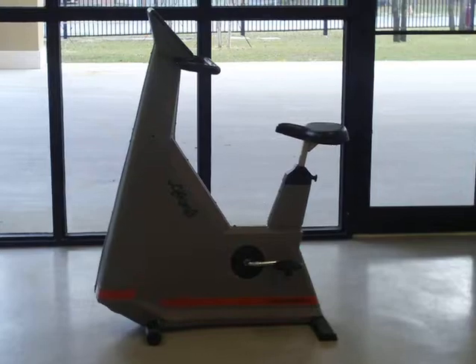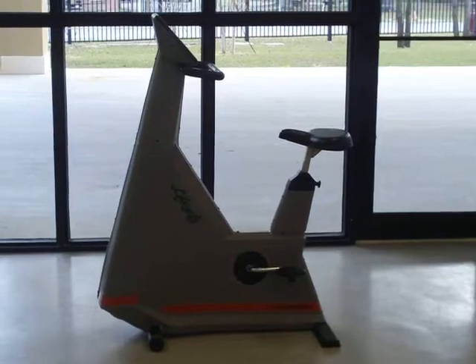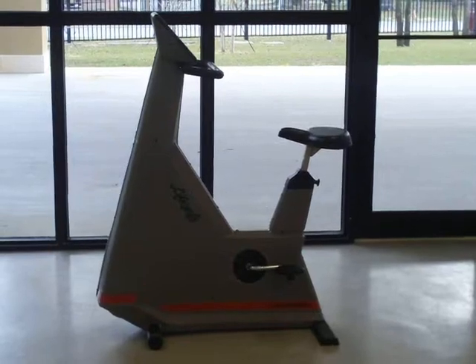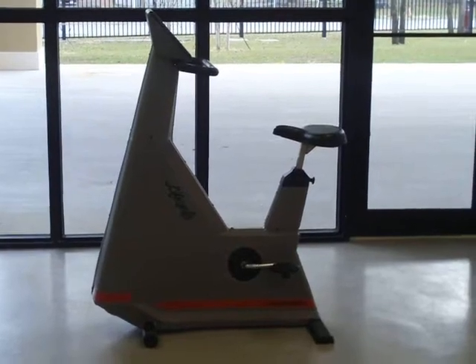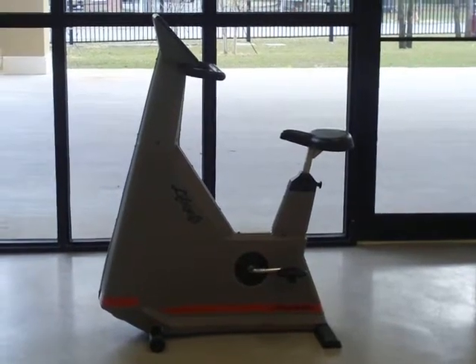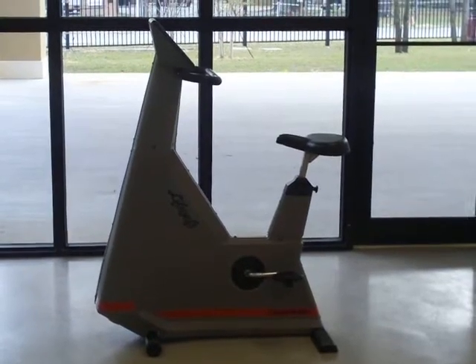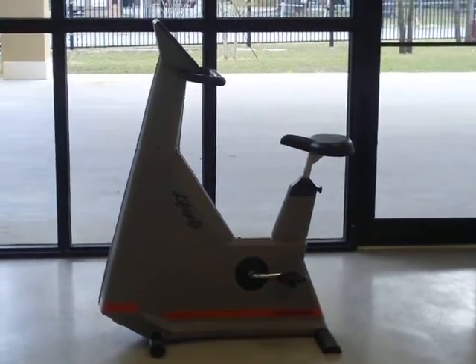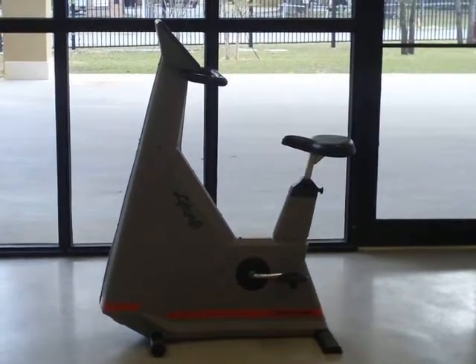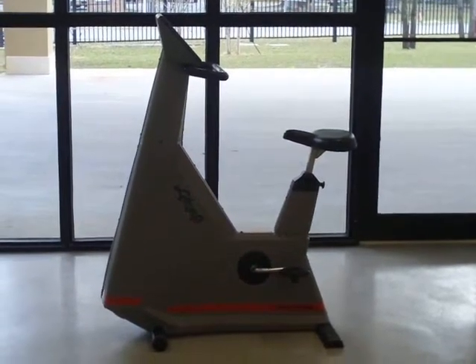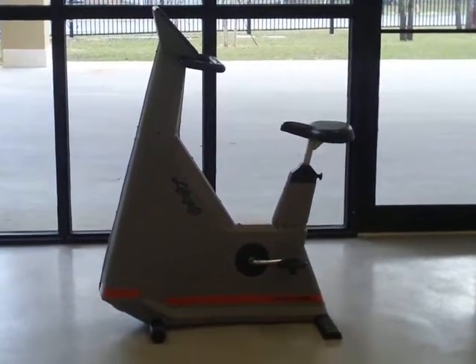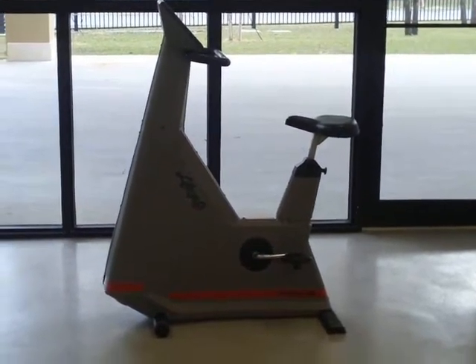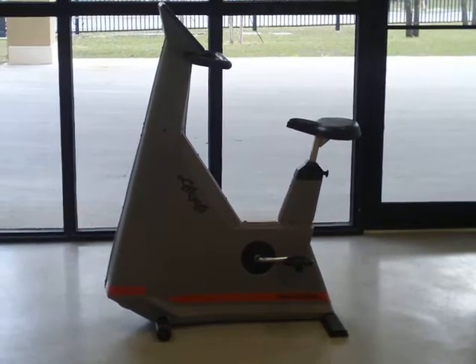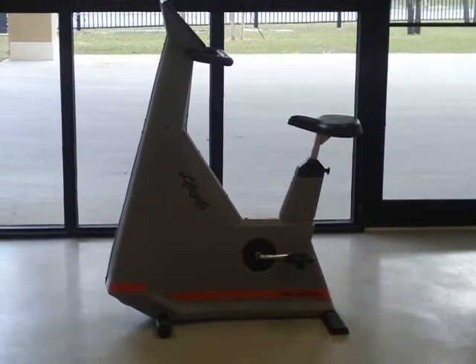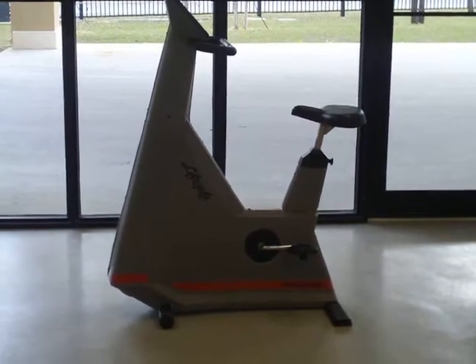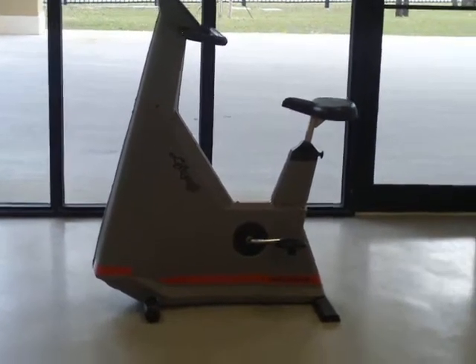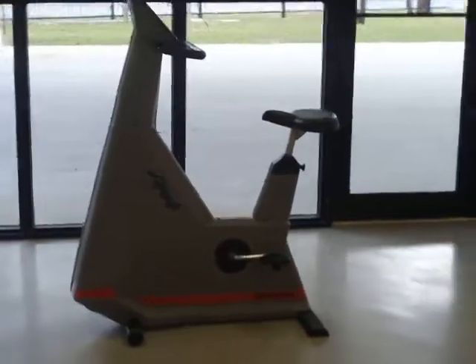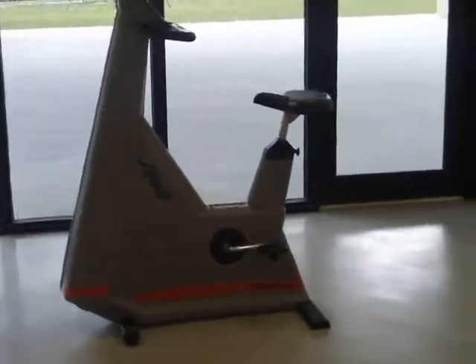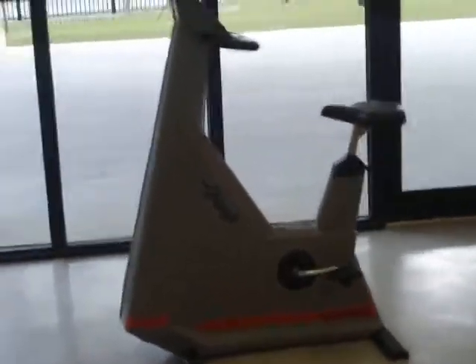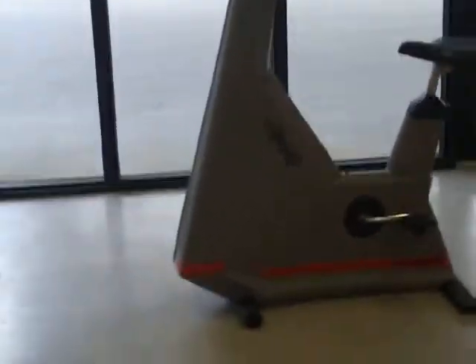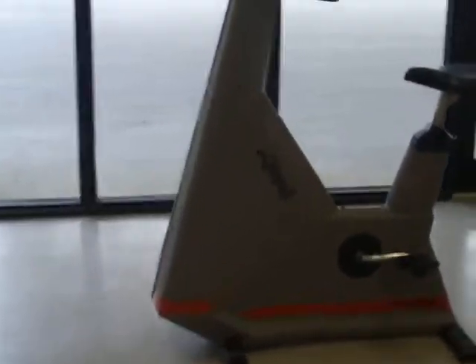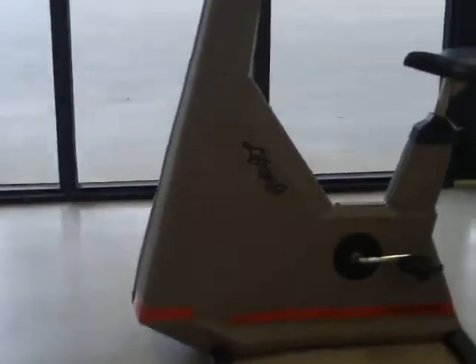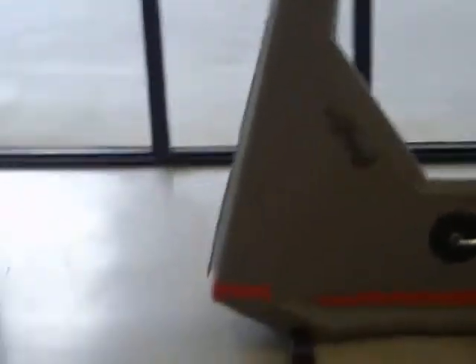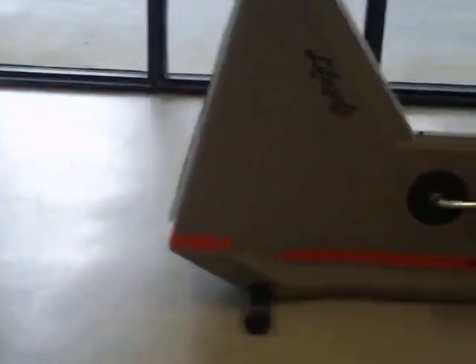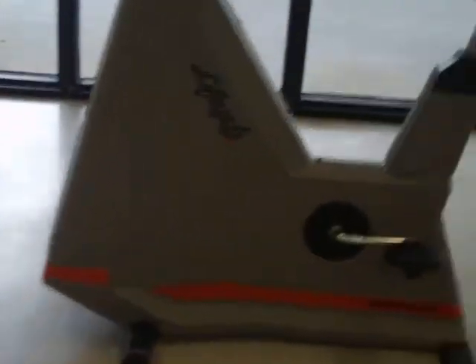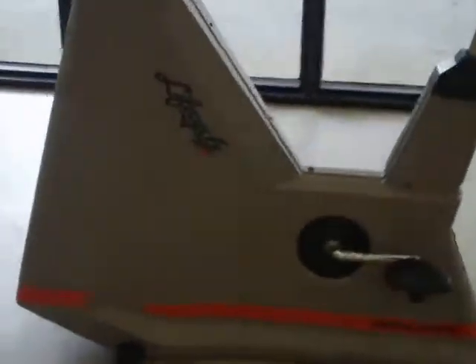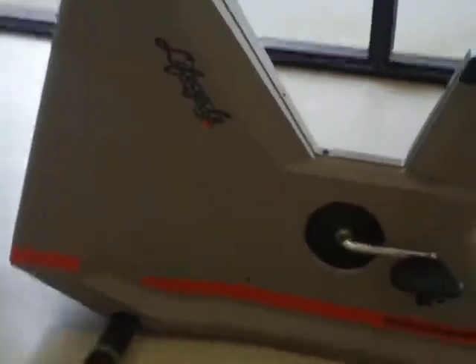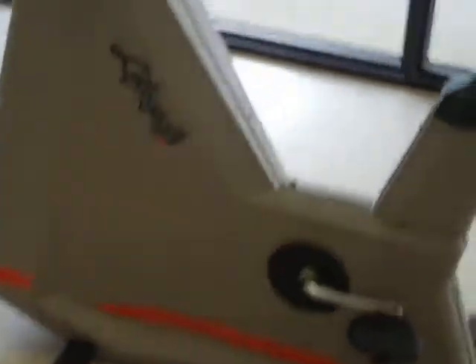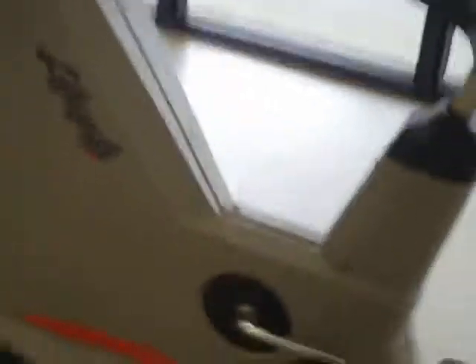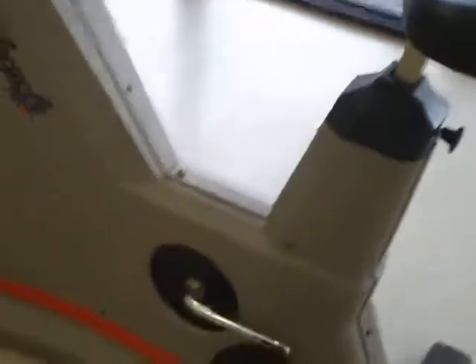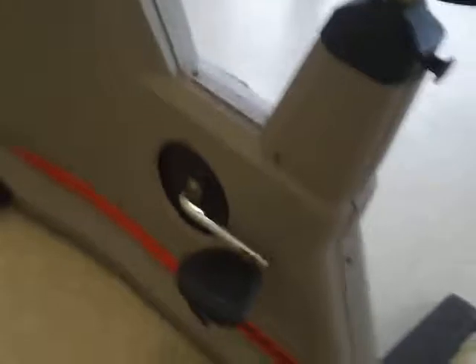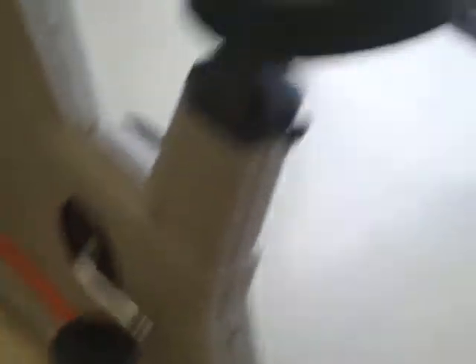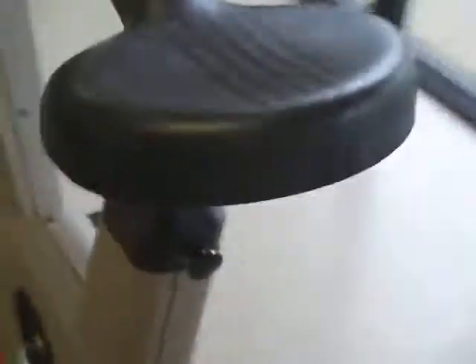Here you're looking at a Life Fitness Life Cycle HR 9500 exercise bike. It's in good condition.